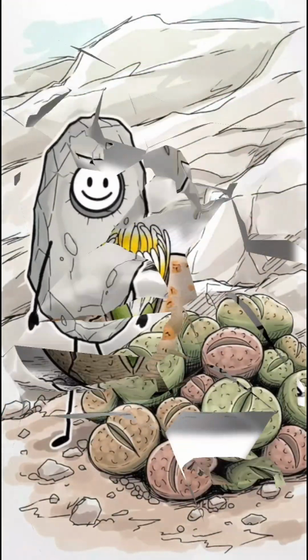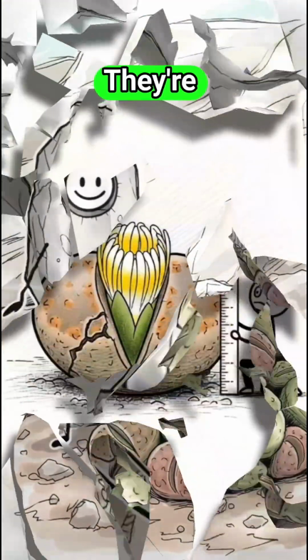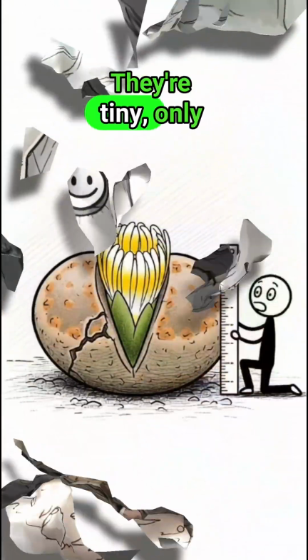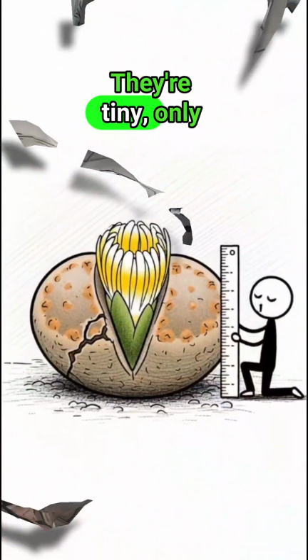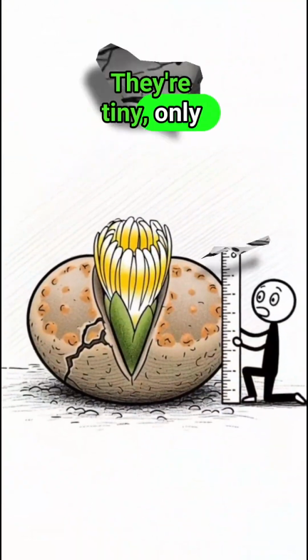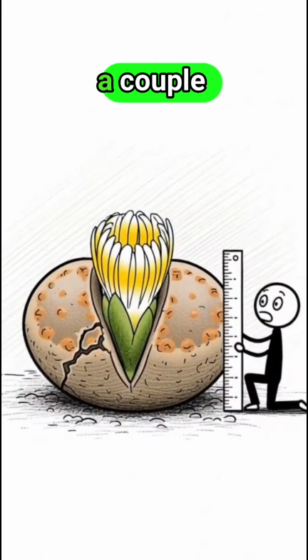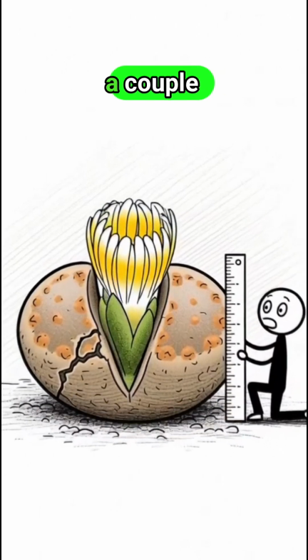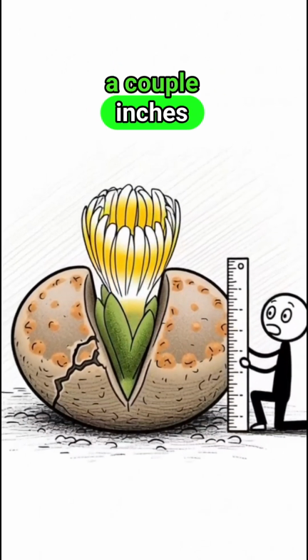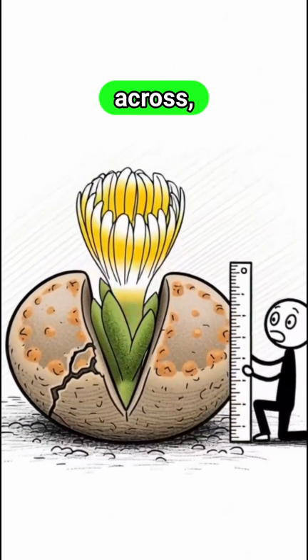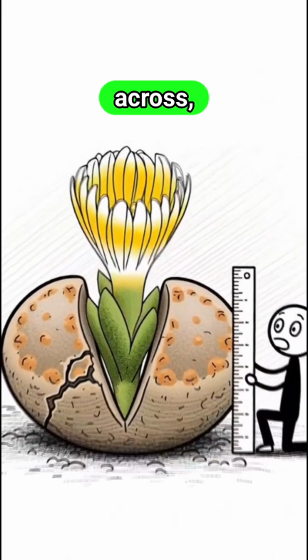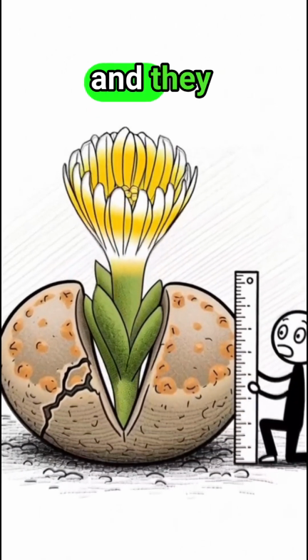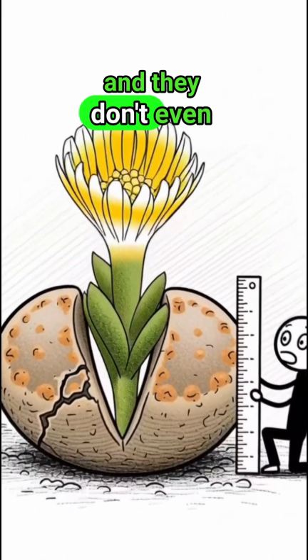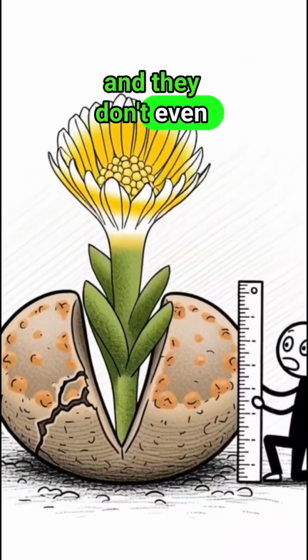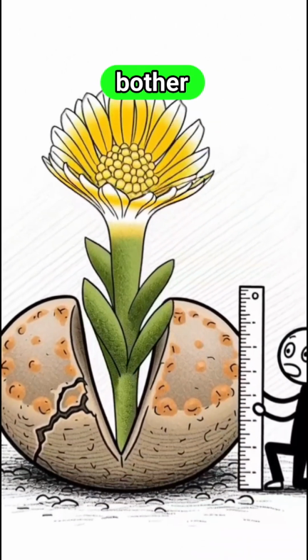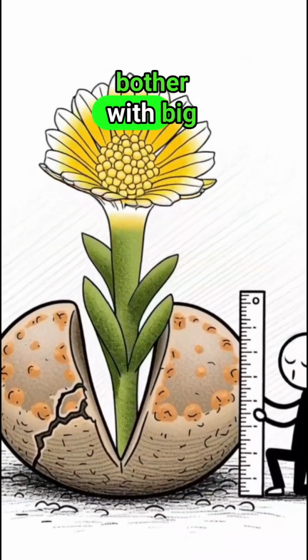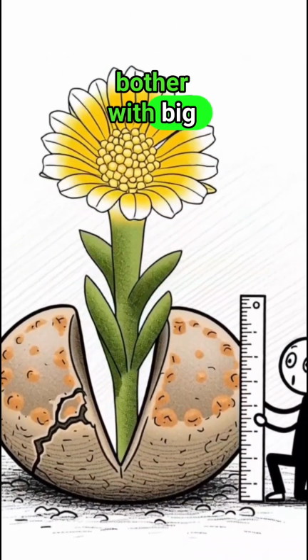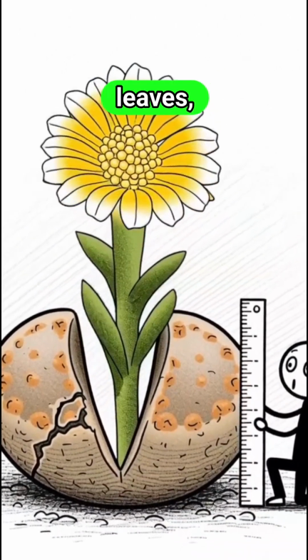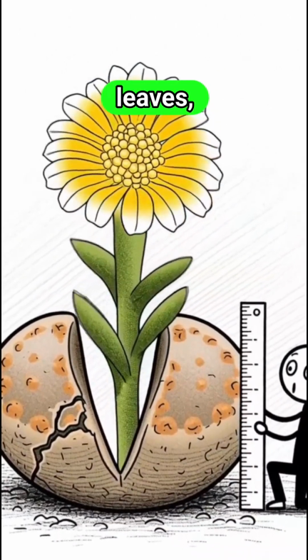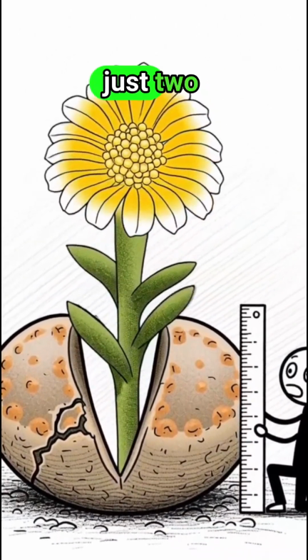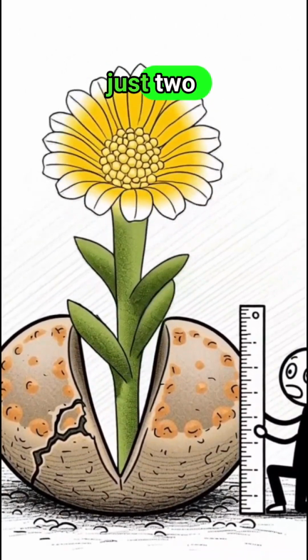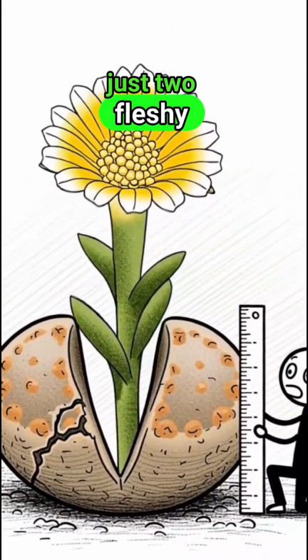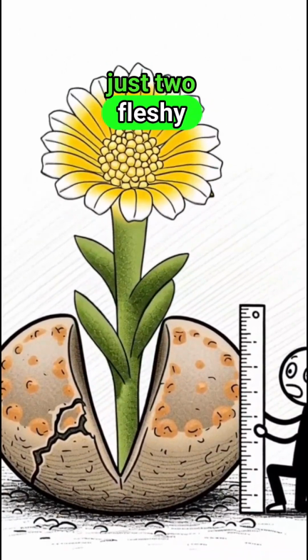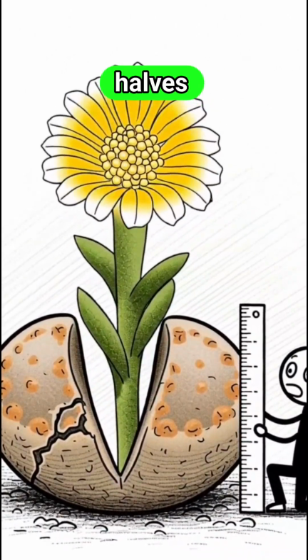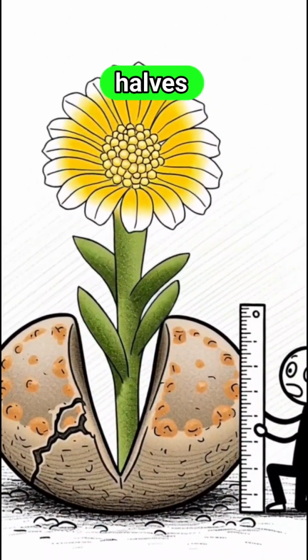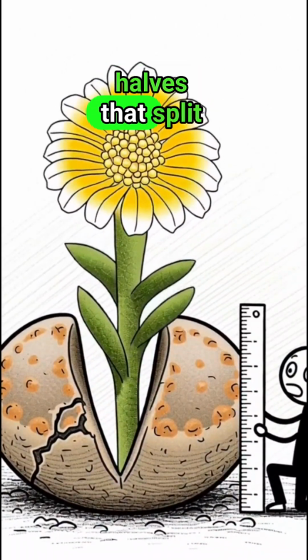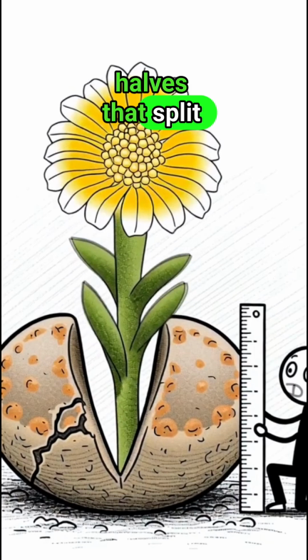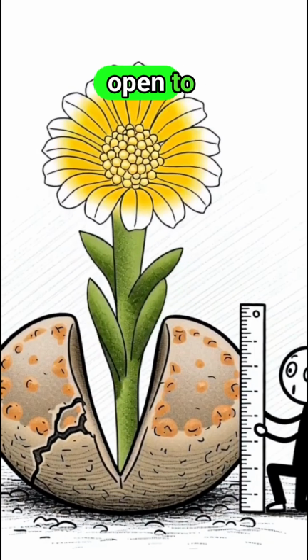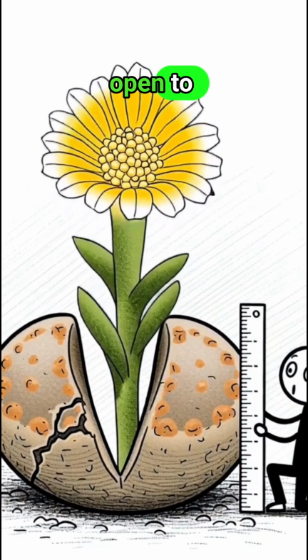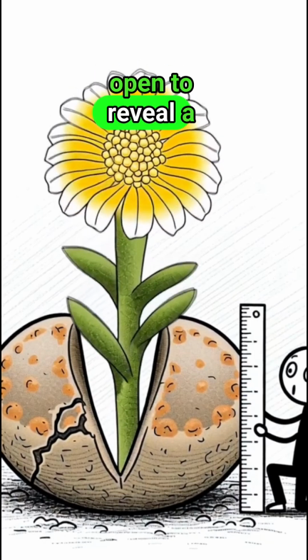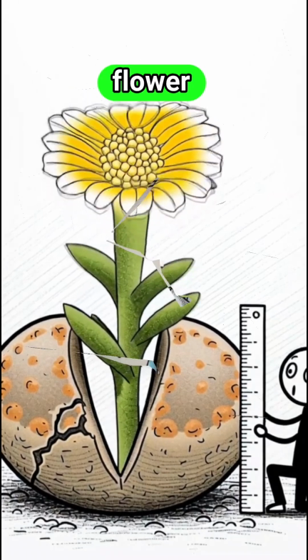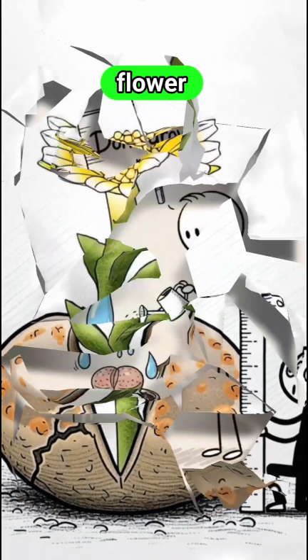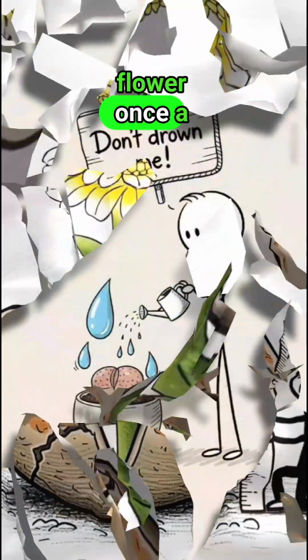They're tiny, only a couple inches across, and they don't even bother with big leaves, just two fleshy halves that split open to reveal a flower once a year.